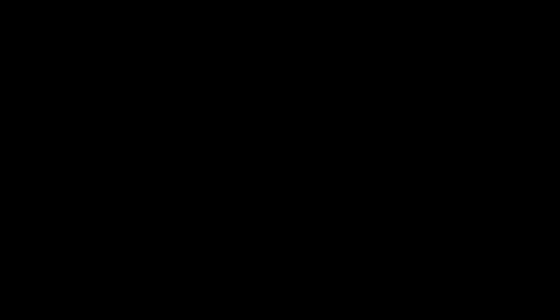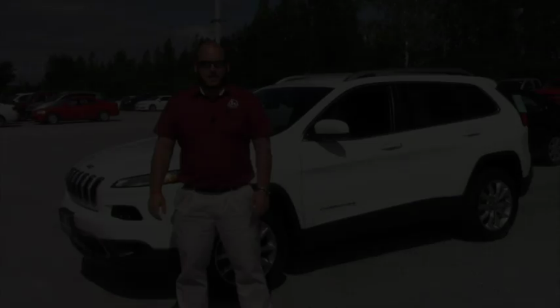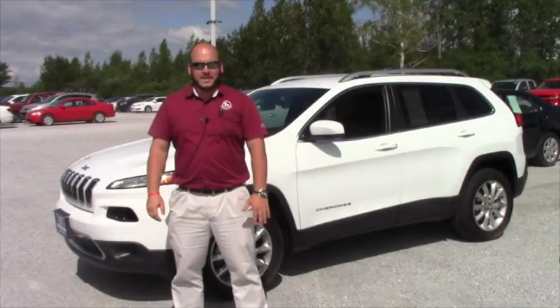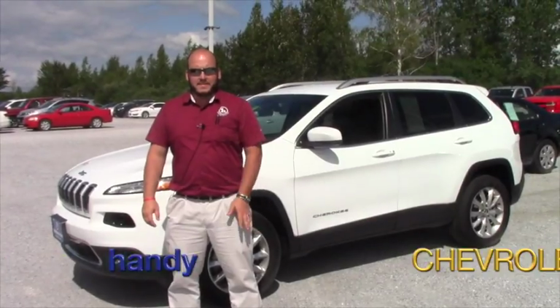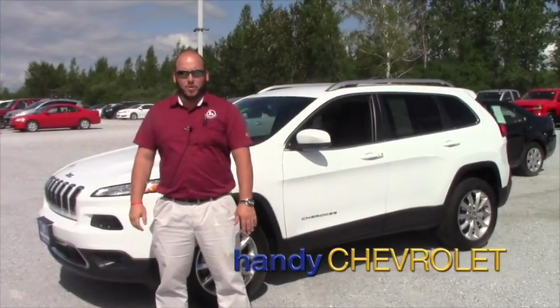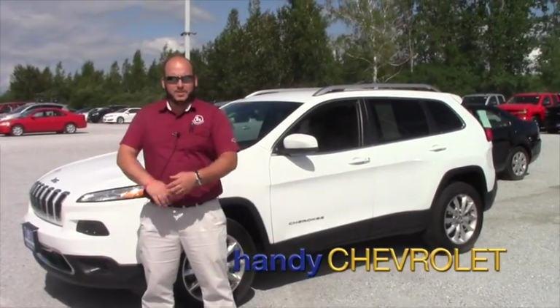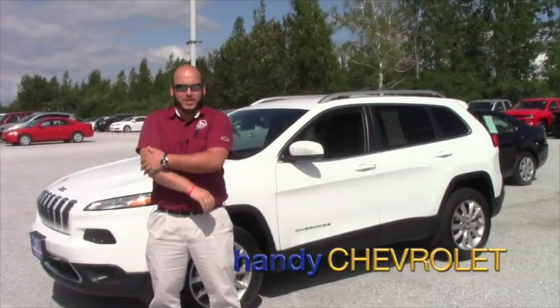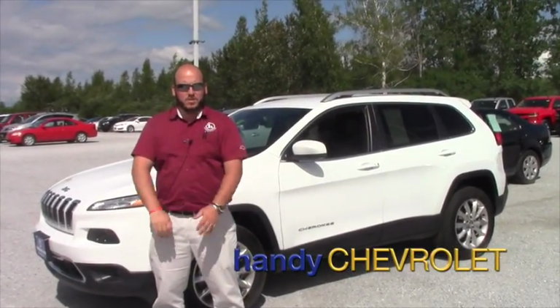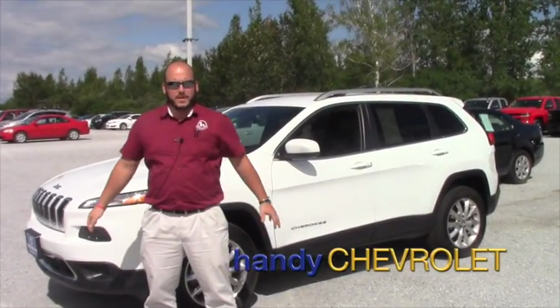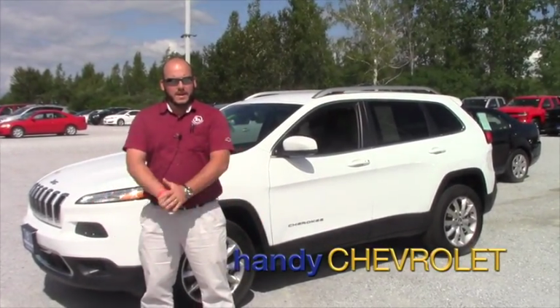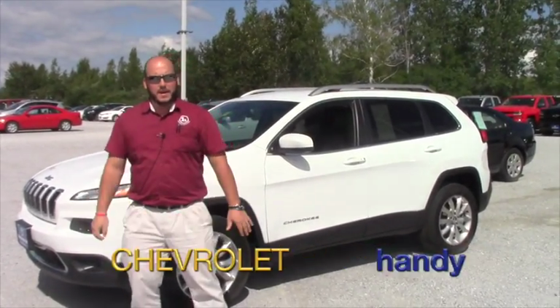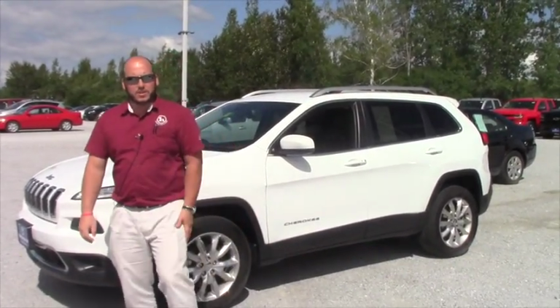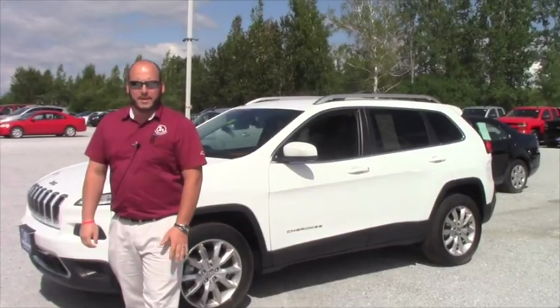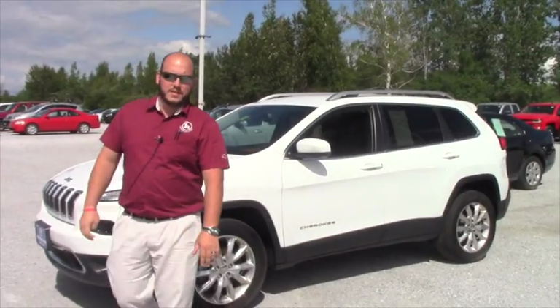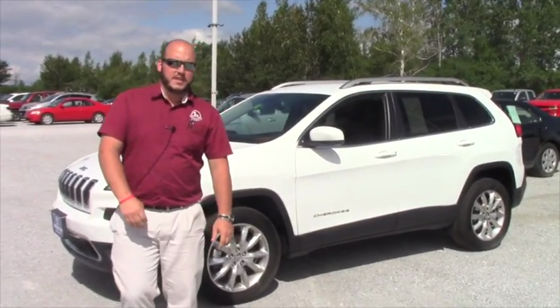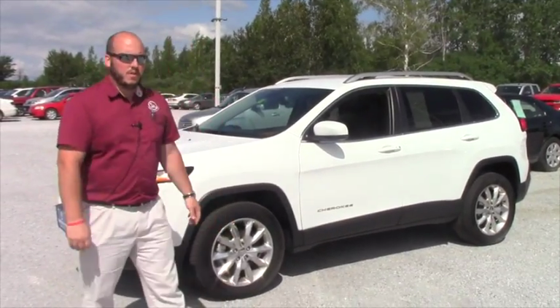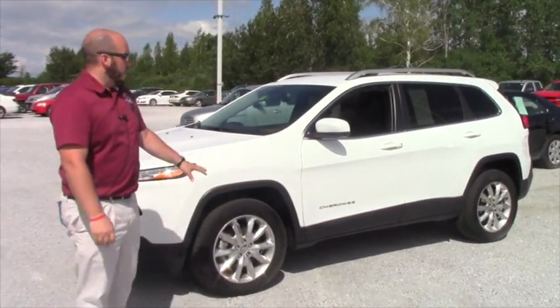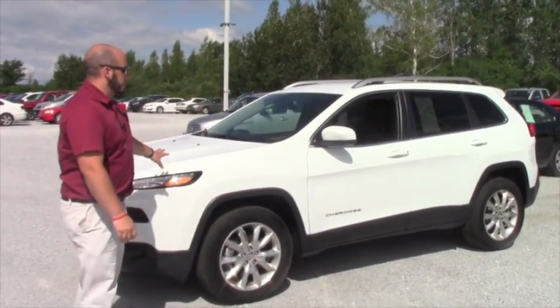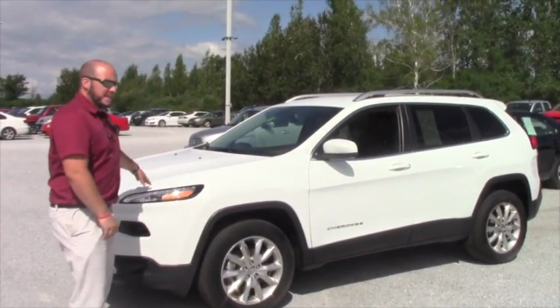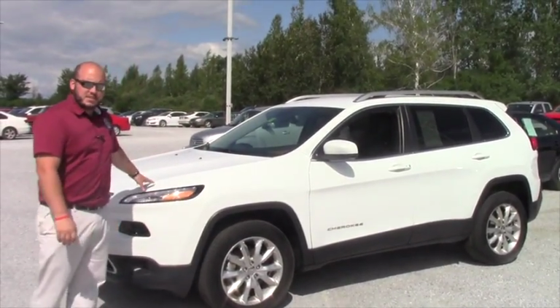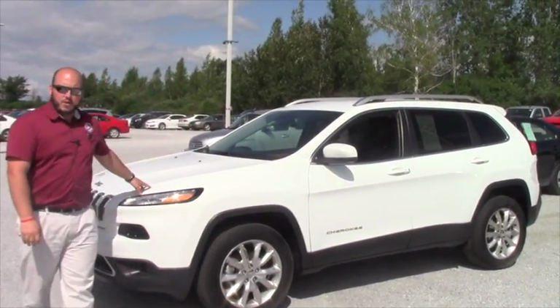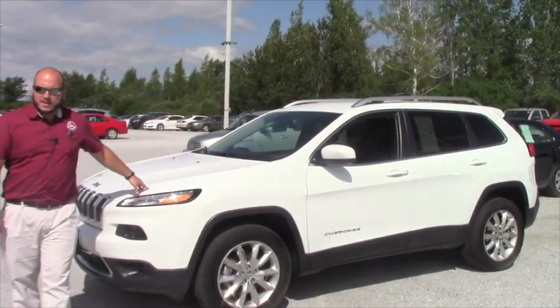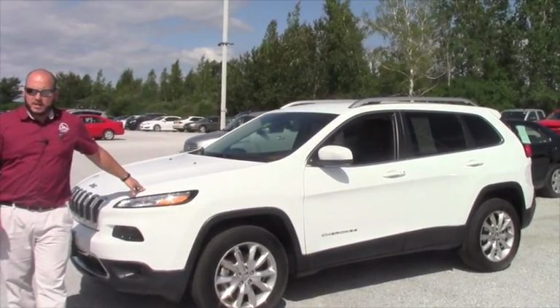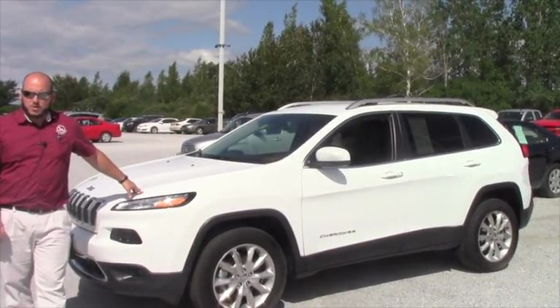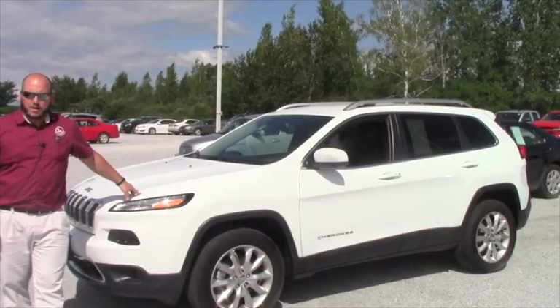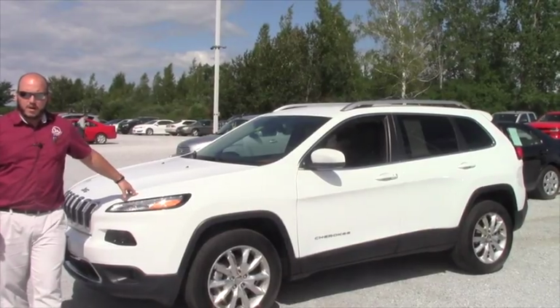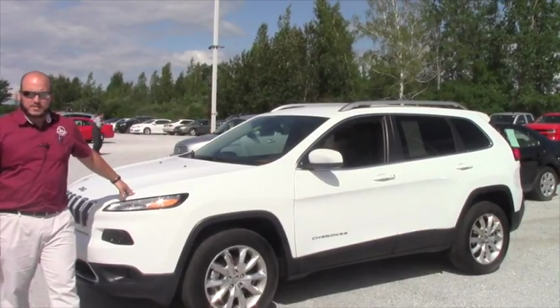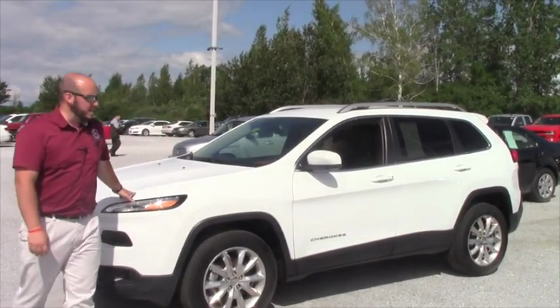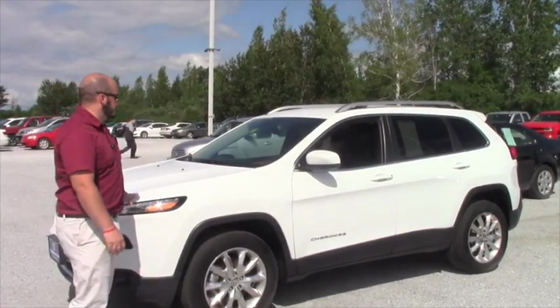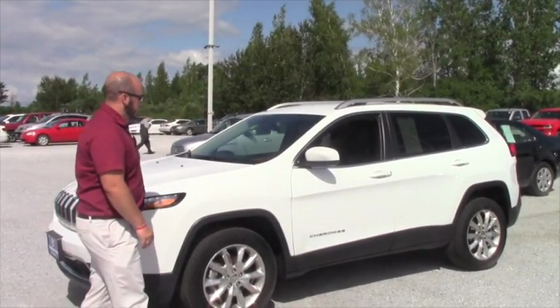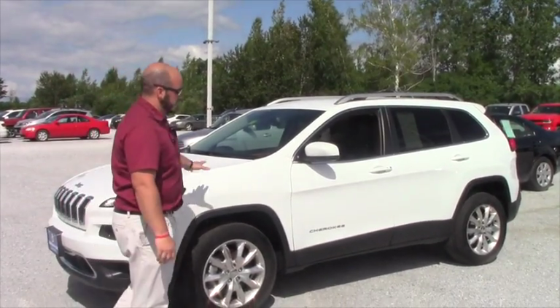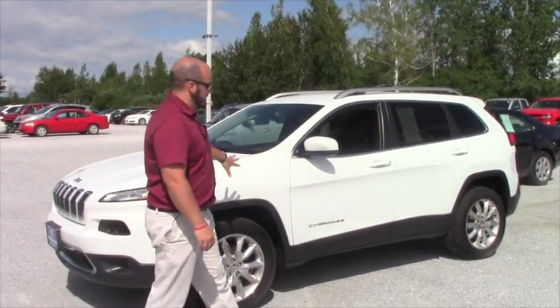Hi Robert, it's Seth here again. Hopefully your new truck is still going well. I heard you're in the market for a new SUV, so Jason picked out this Jeep for you. I just wanted to do a quick walk around so you can see the features and see the condition.